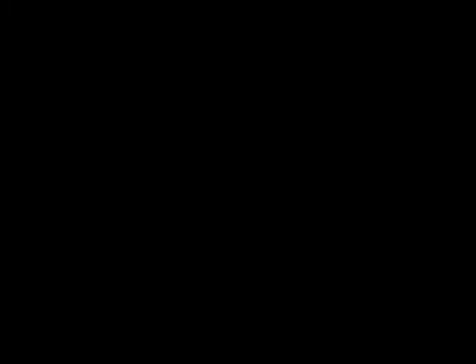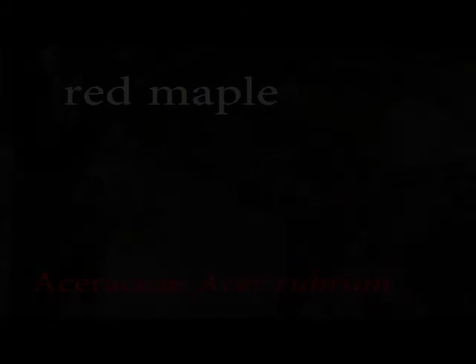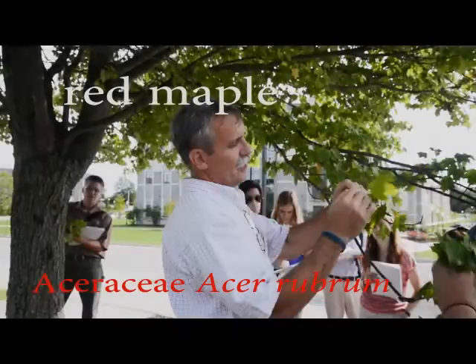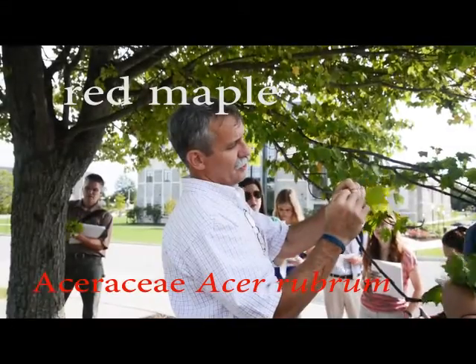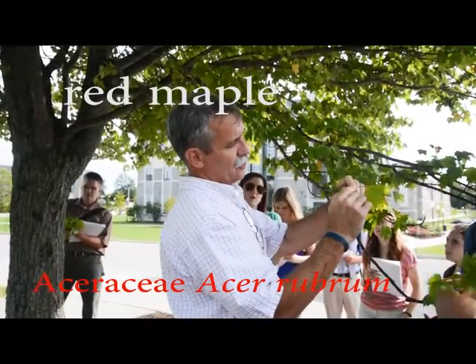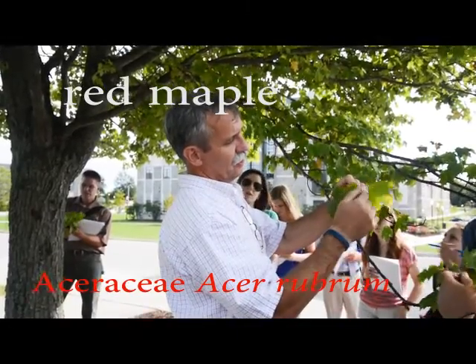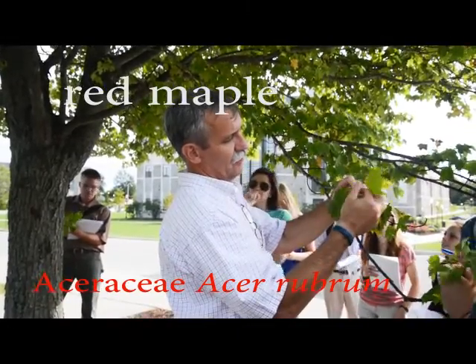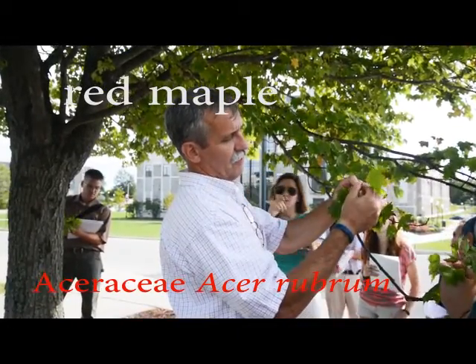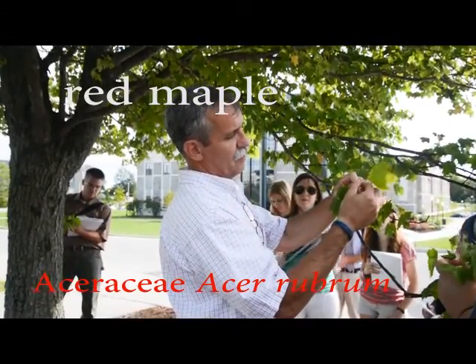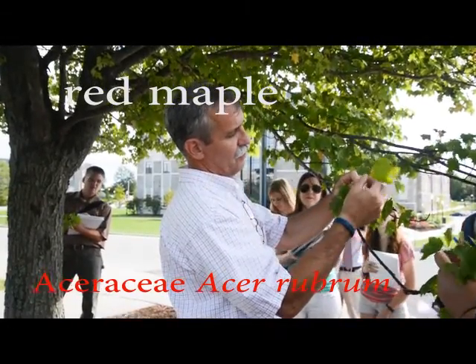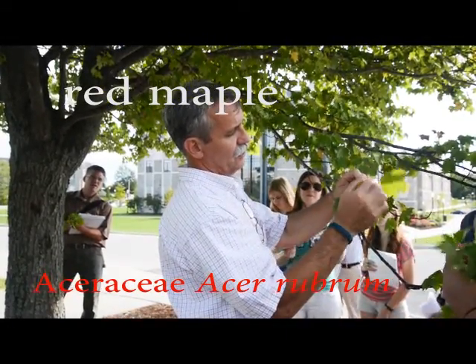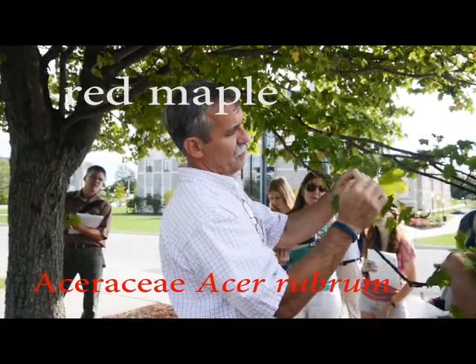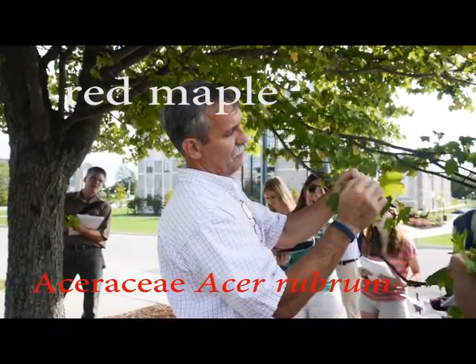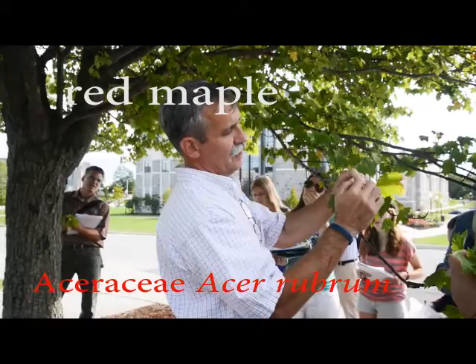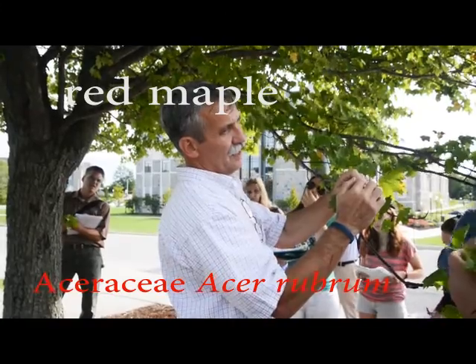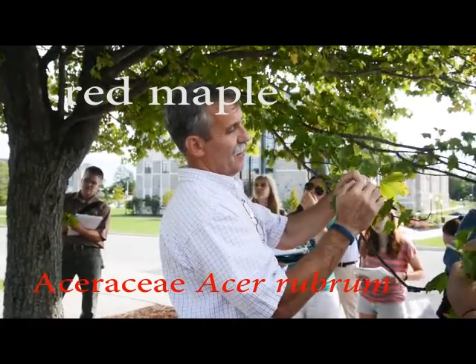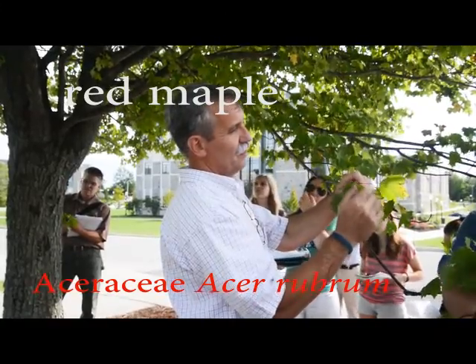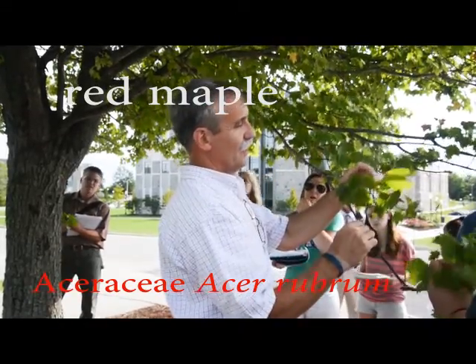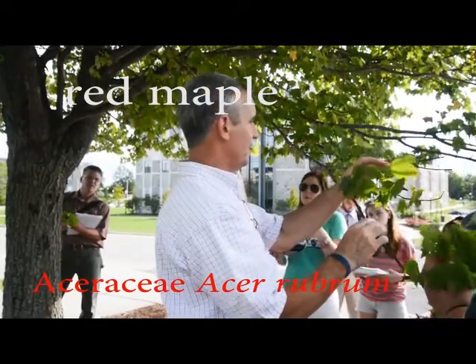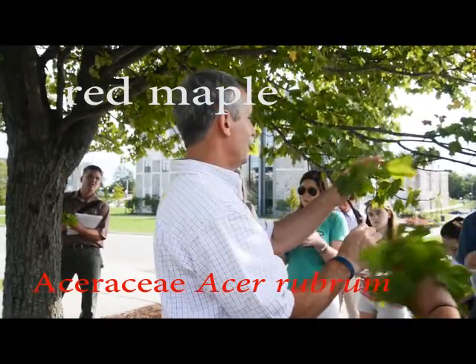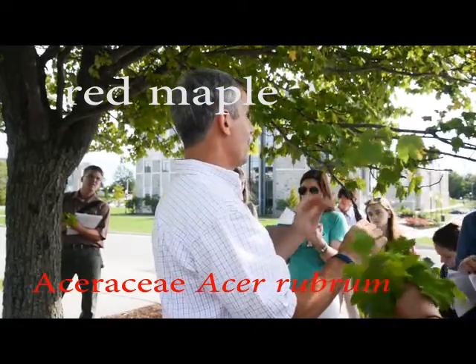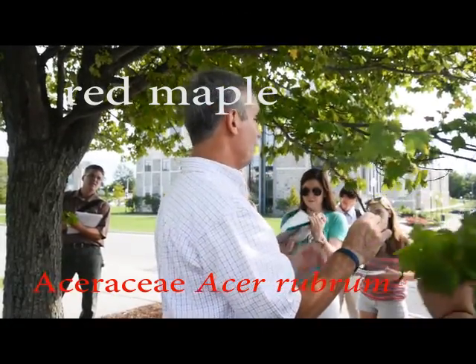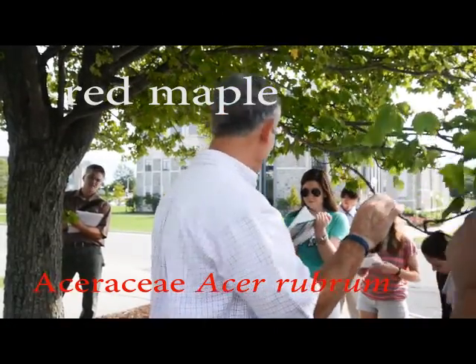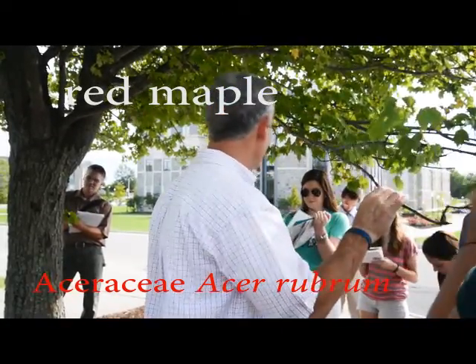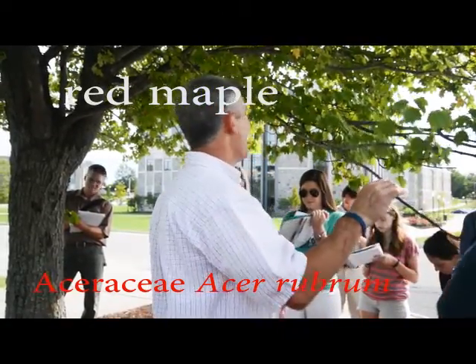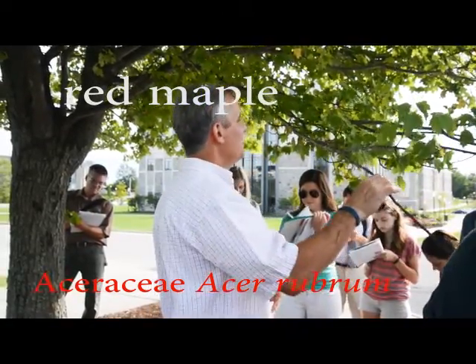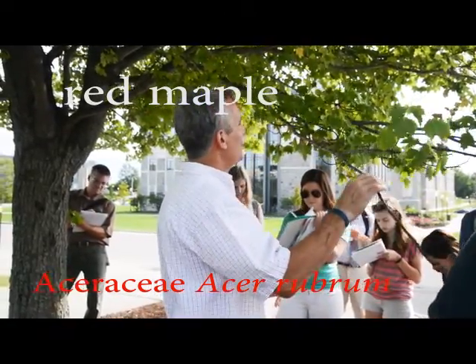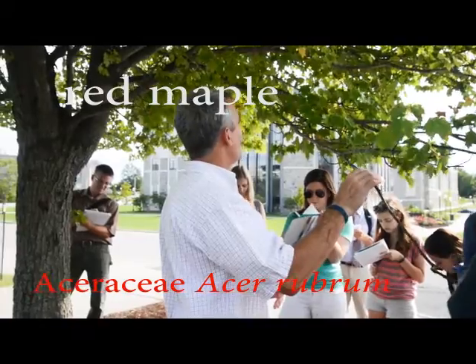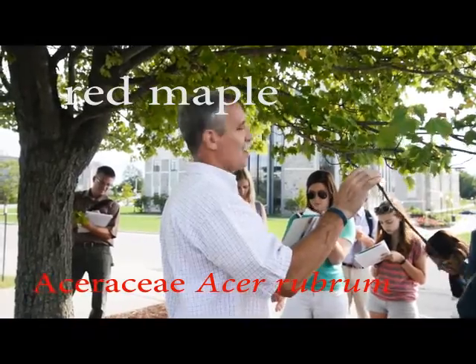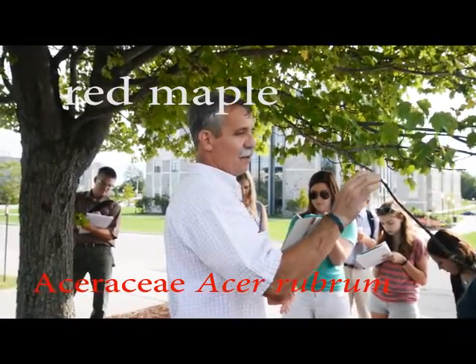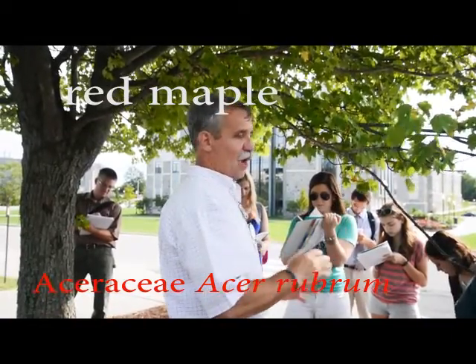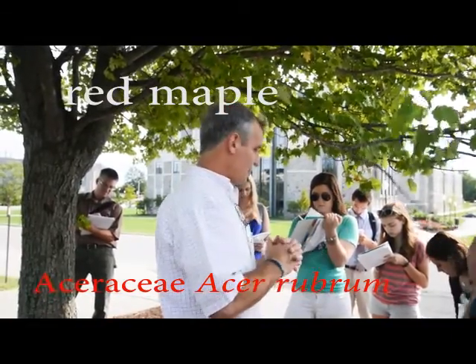What color do you start seeing on the leaf and the petiole and the stem? Red. So what do you think? Red maple. It's red maple. So red maple is opposite.